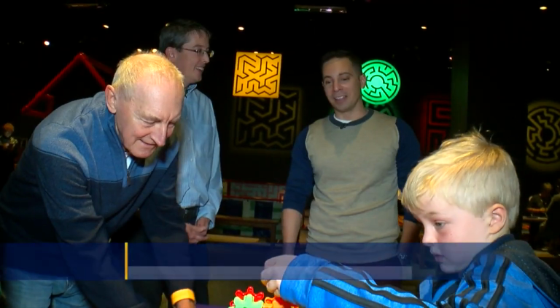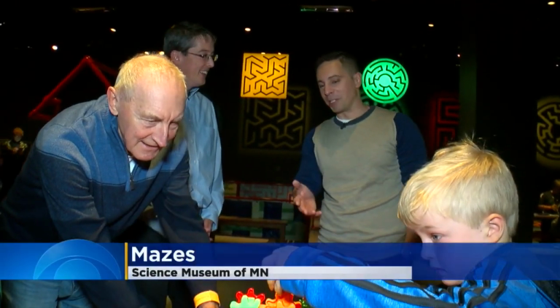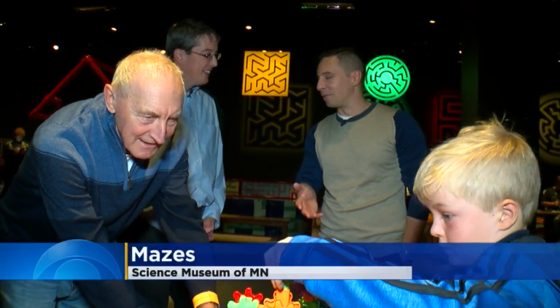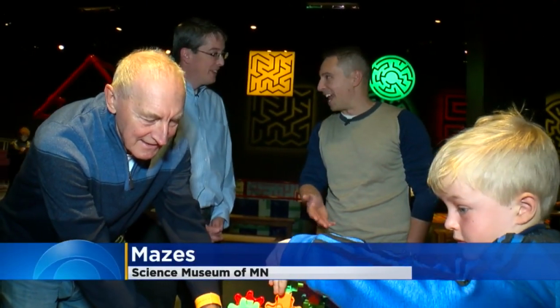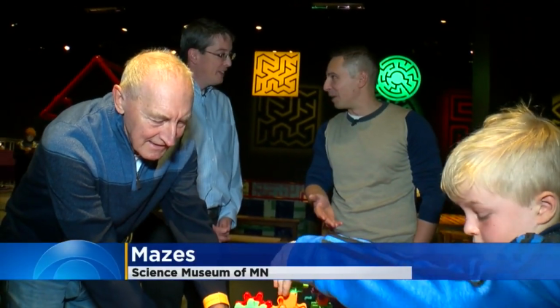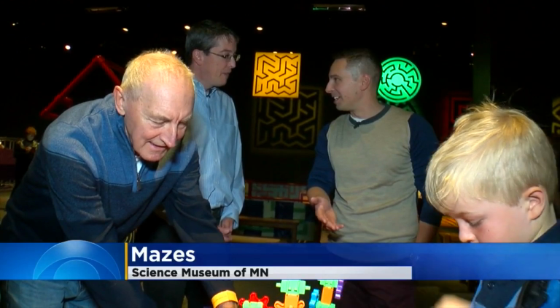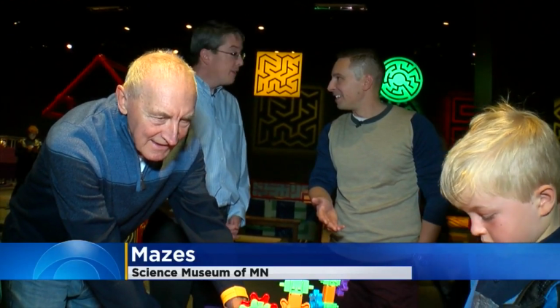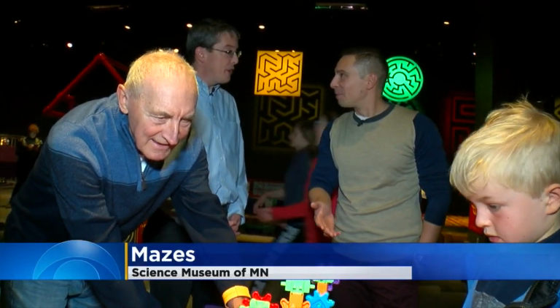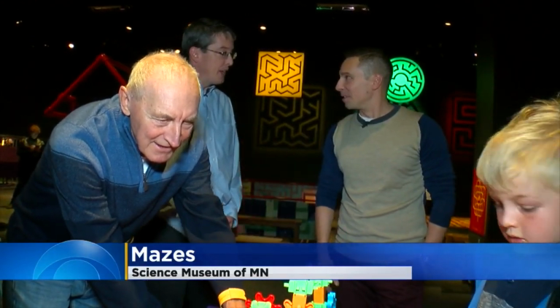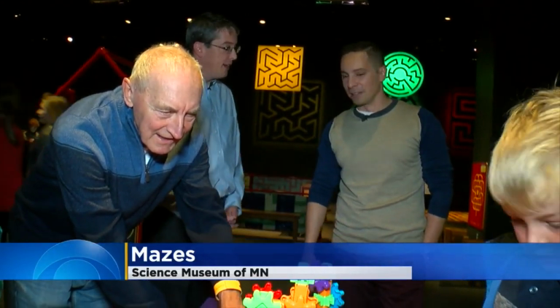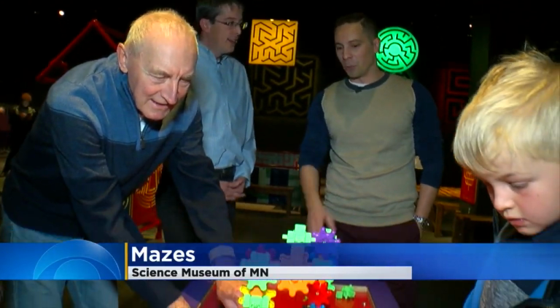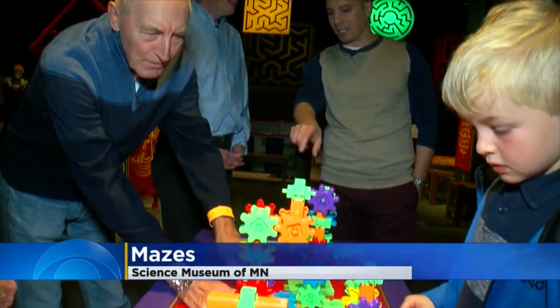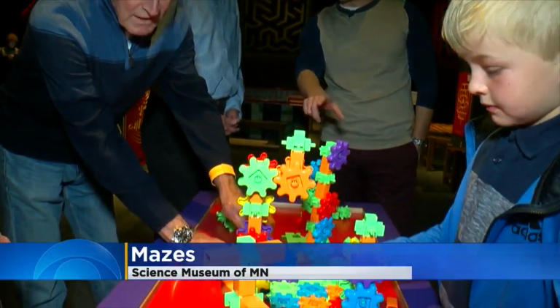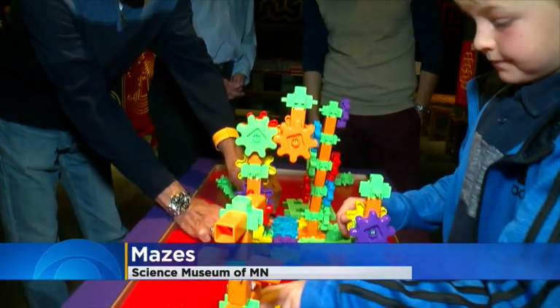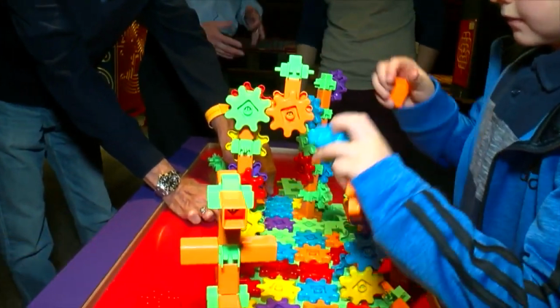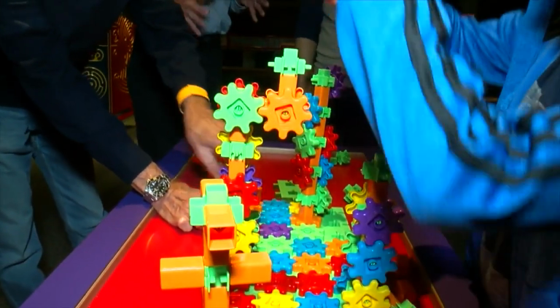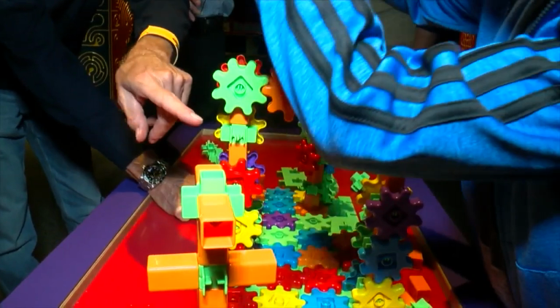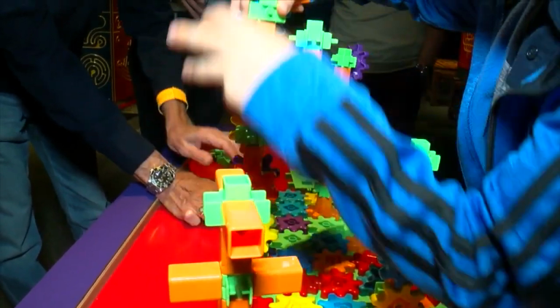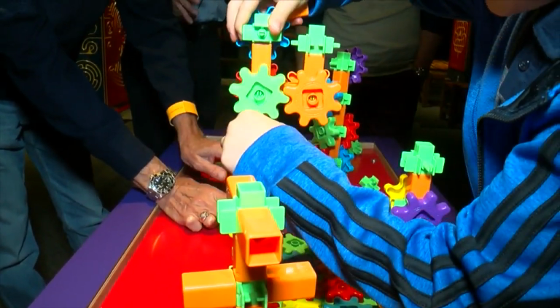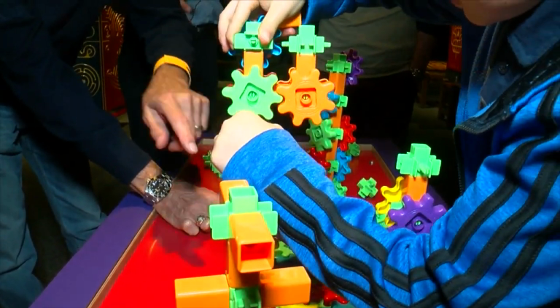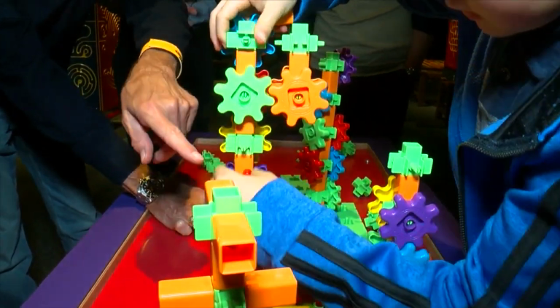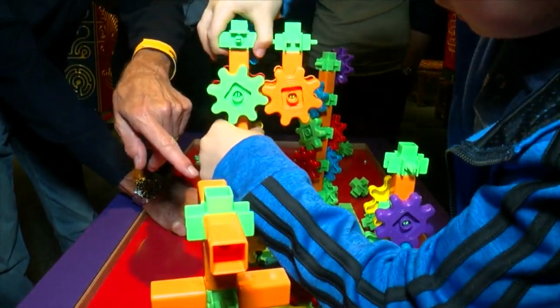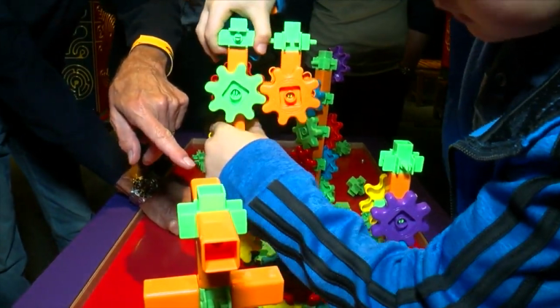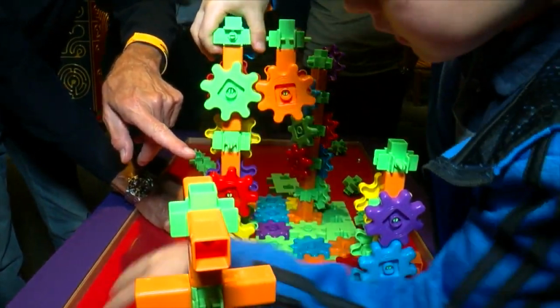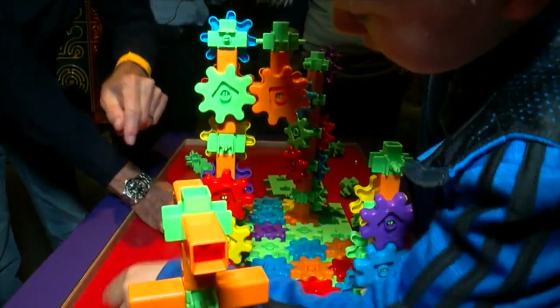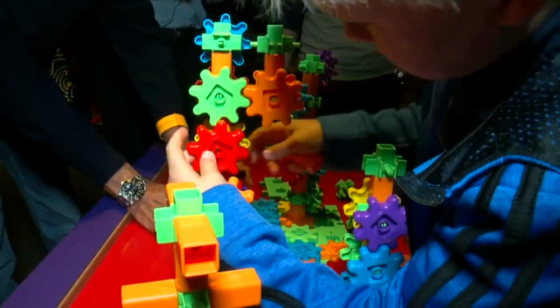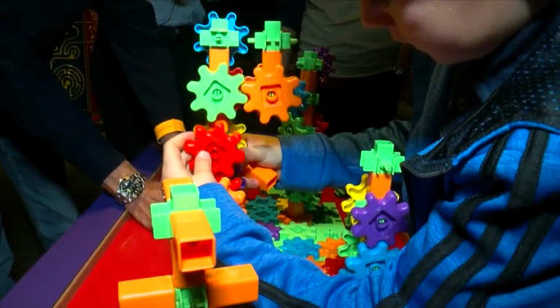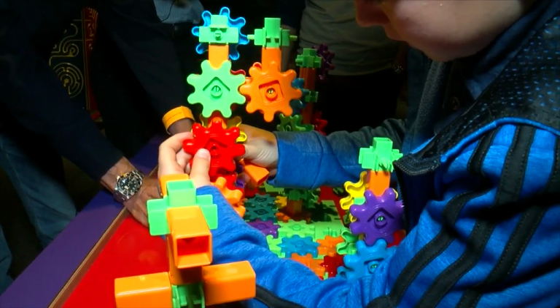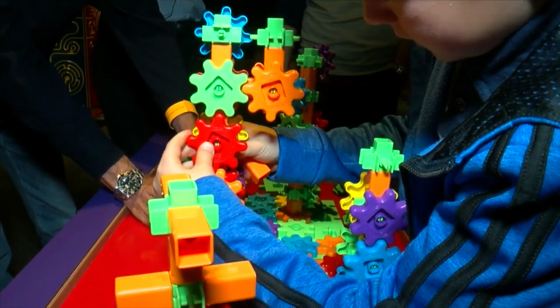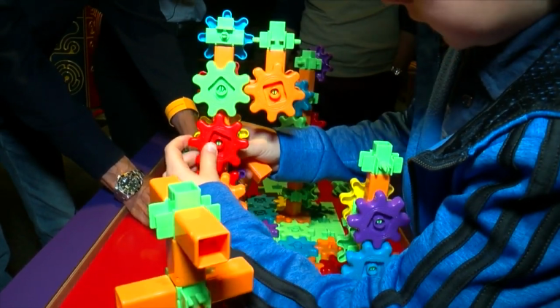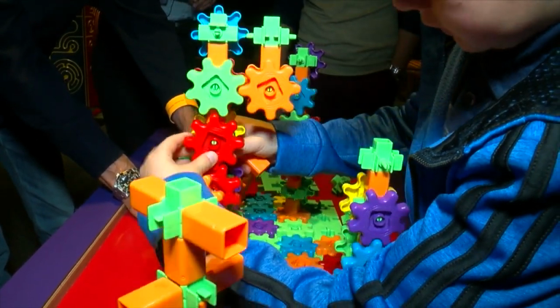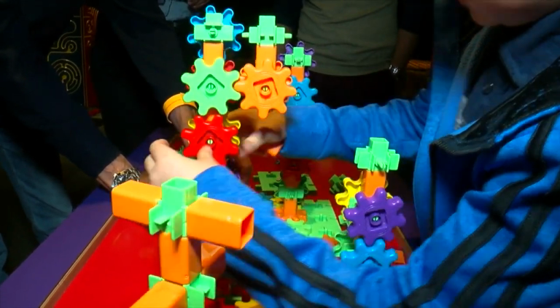This reminds me of K'nex when I was a kid. It's very similar to K'nex. So what is this teaching? This is another kind of puzzle, a type of maze. You have to solve how you're putting in the gears to be able to make the desired outcome you want.